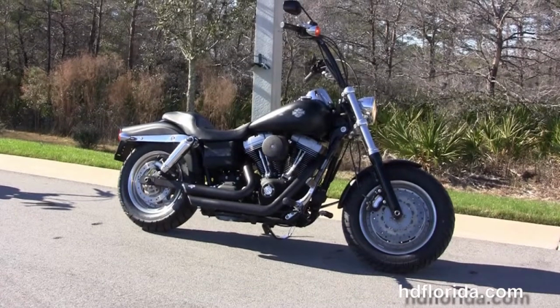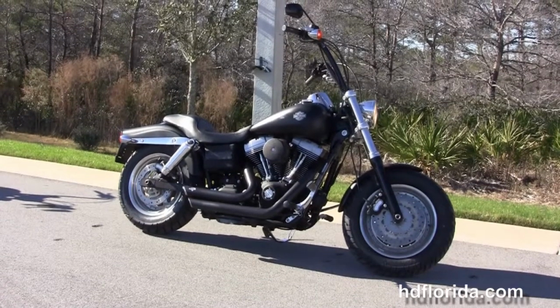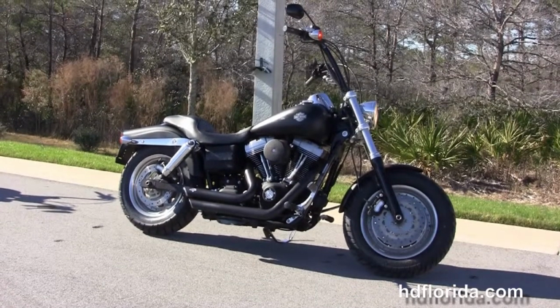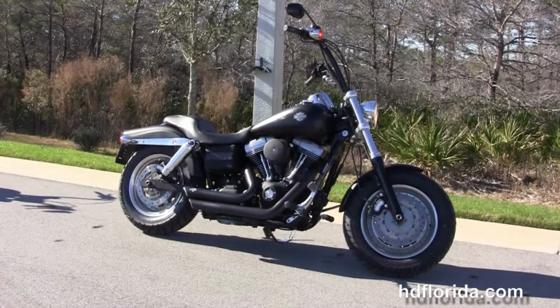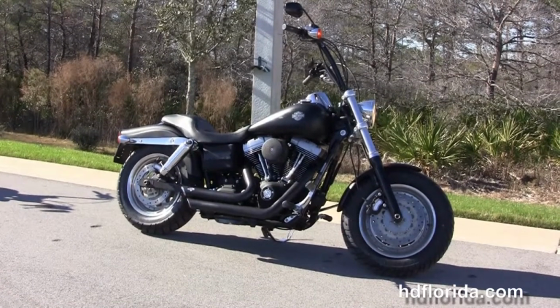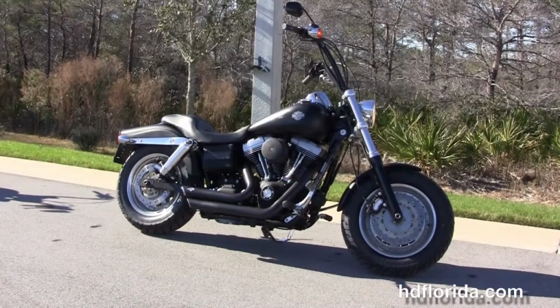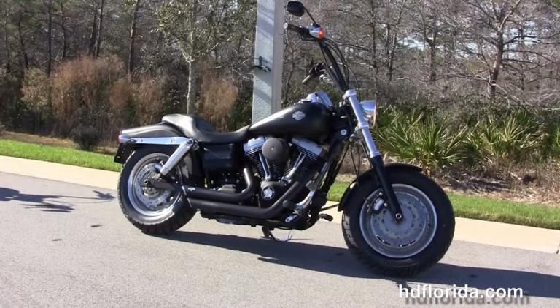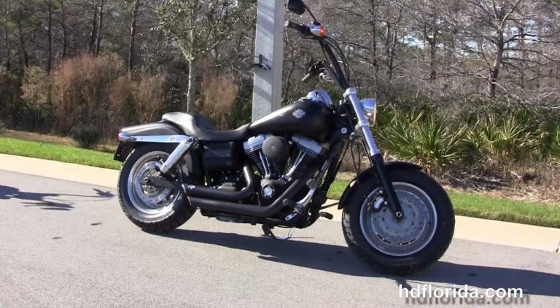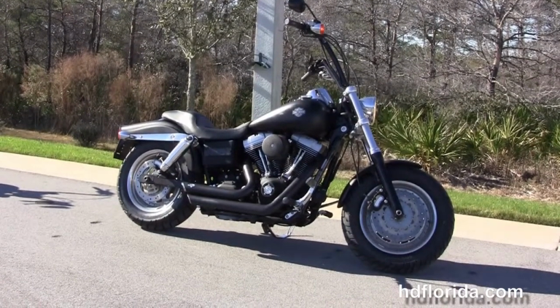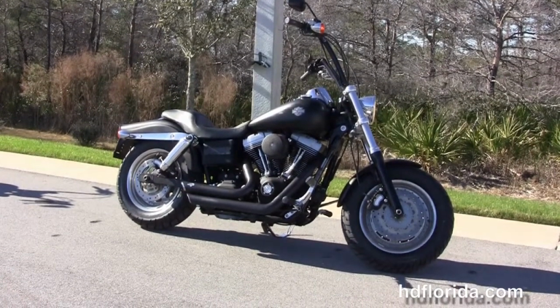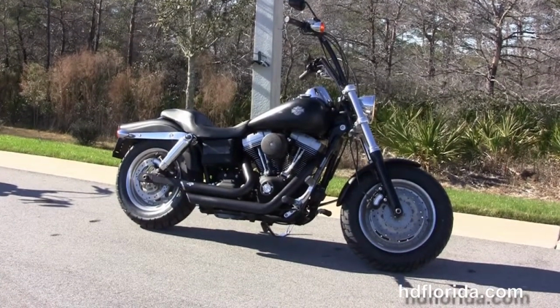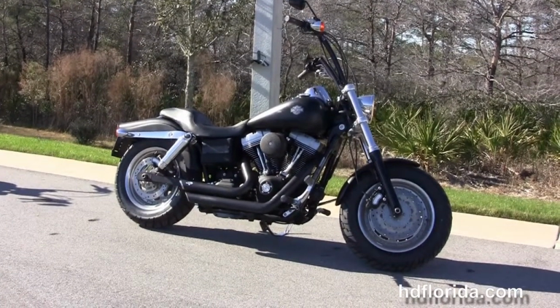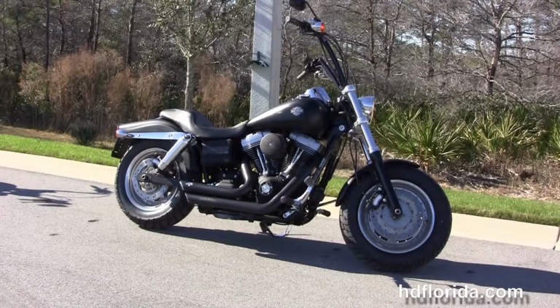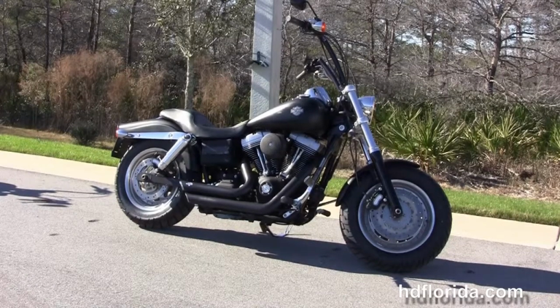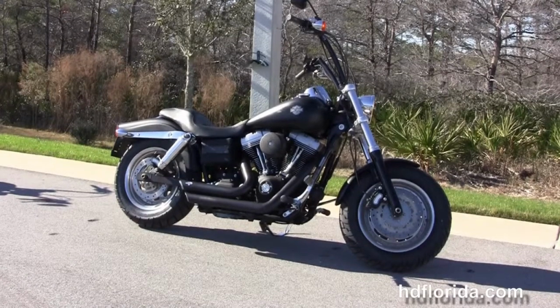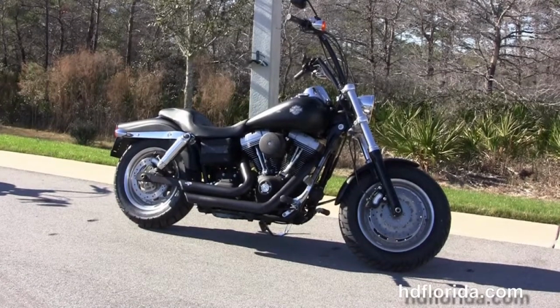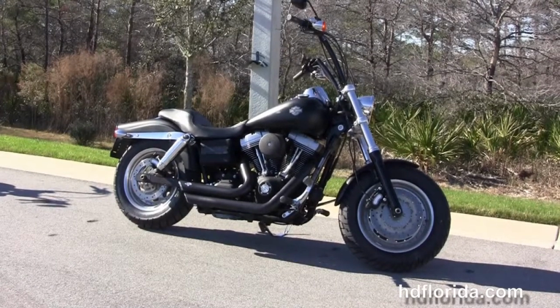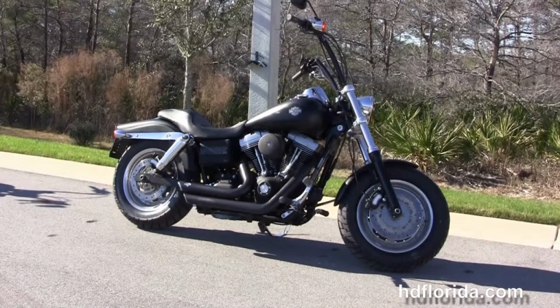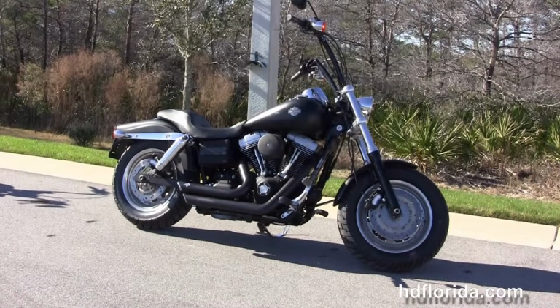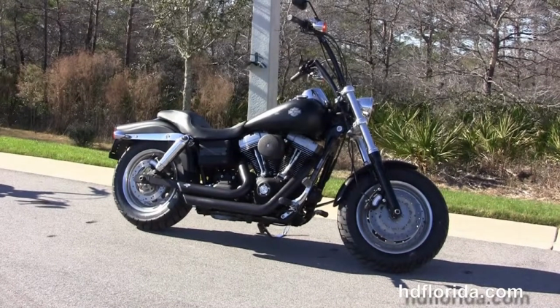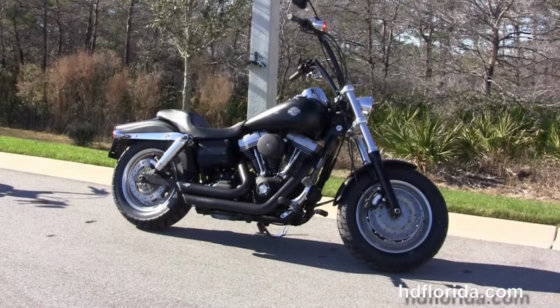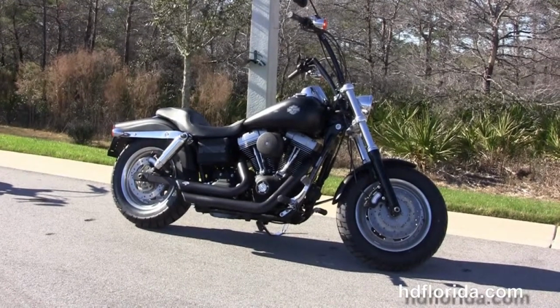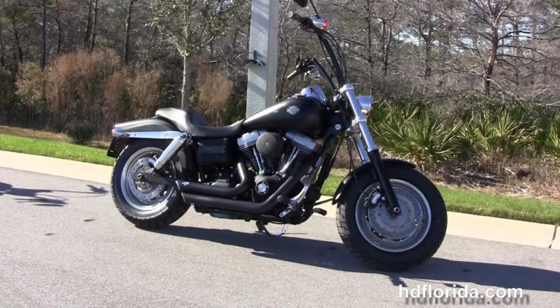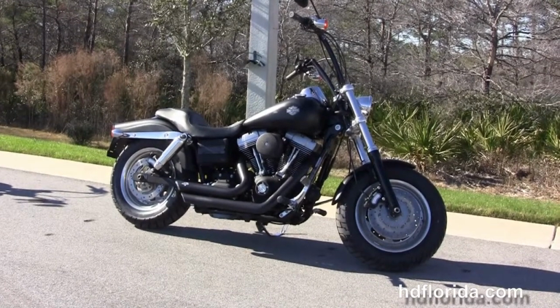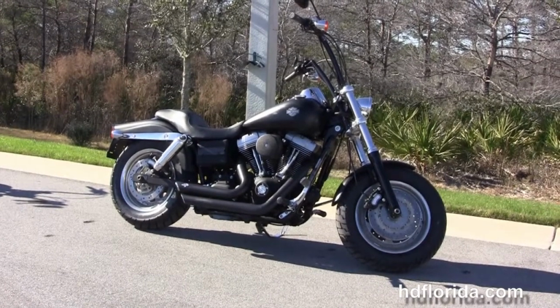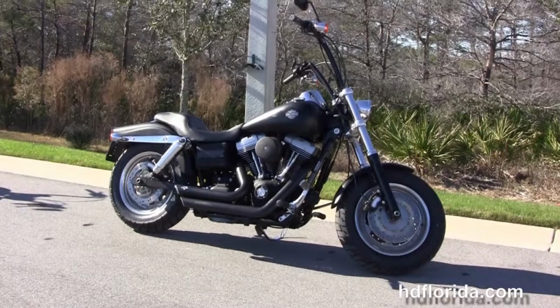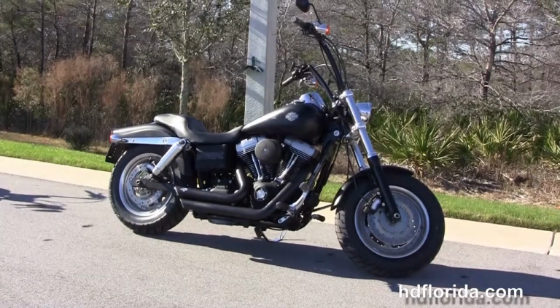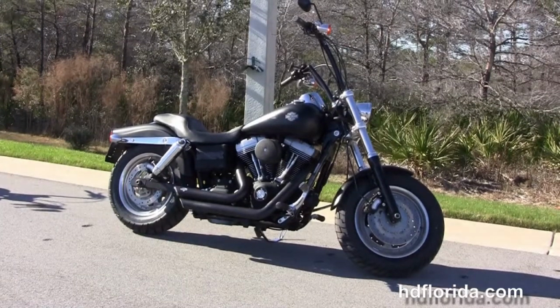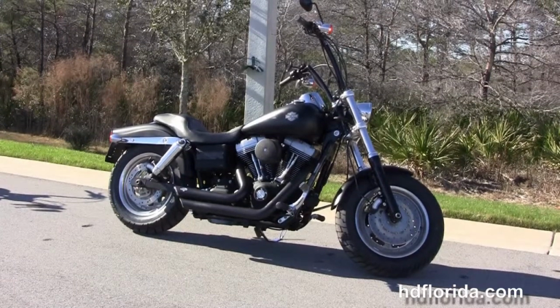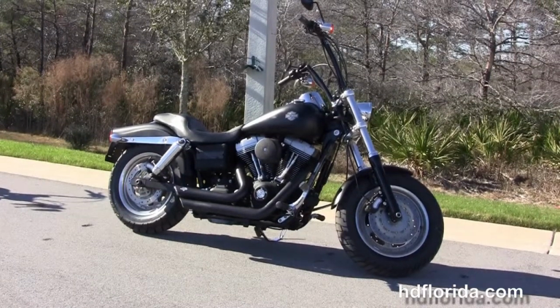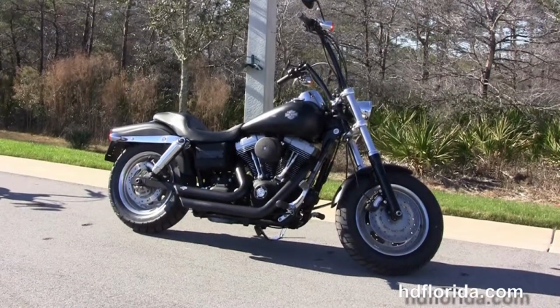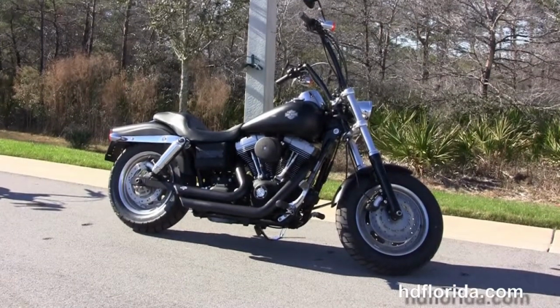For more information on this Fat Bob or the Carlini bars, click the link below. To view the rest of our phenomenal inventory, visit us at HDFlorida.com. We're always open 24/7, and remember to have one rockin', smokin', adrenaline-filled Harley-Davidson day.